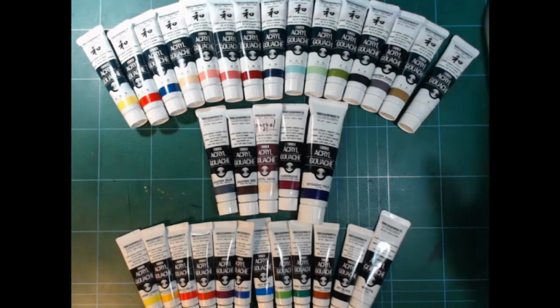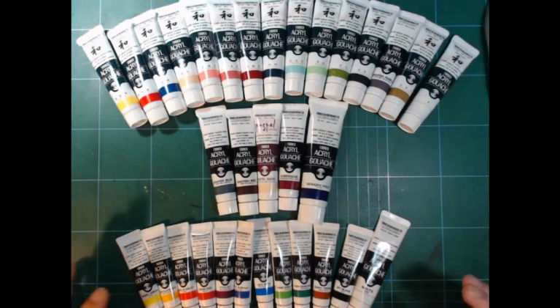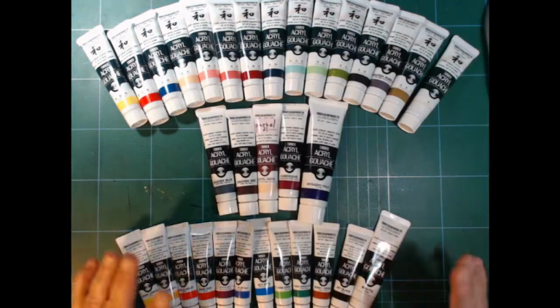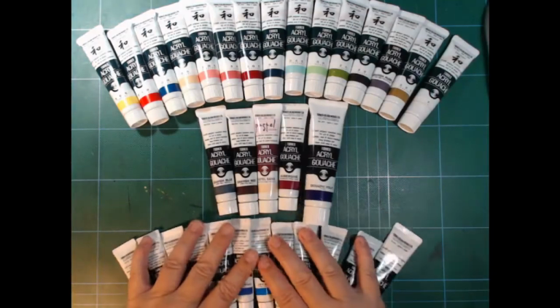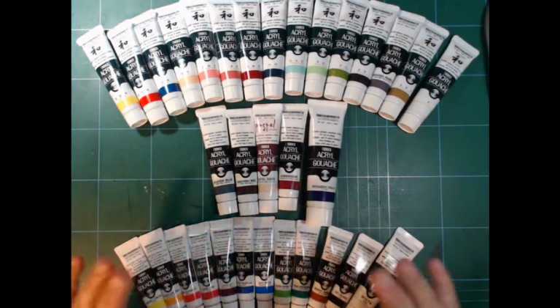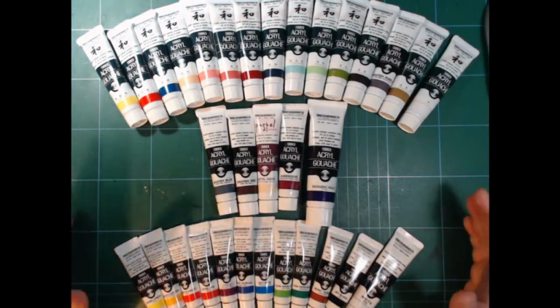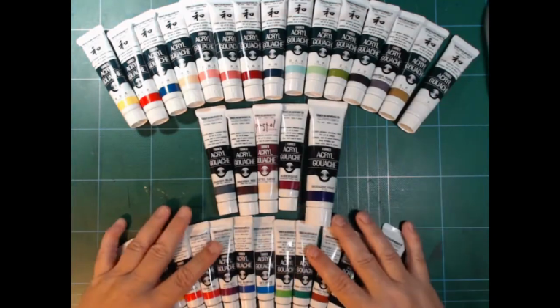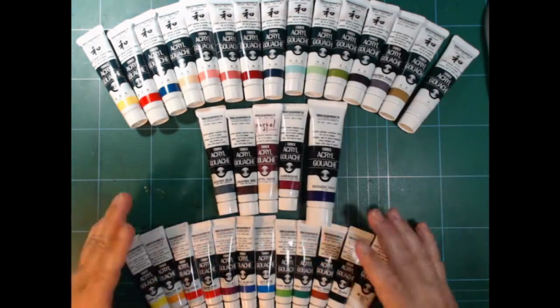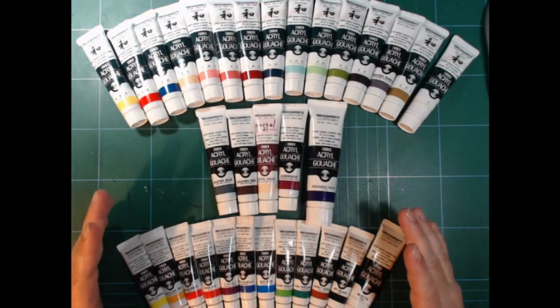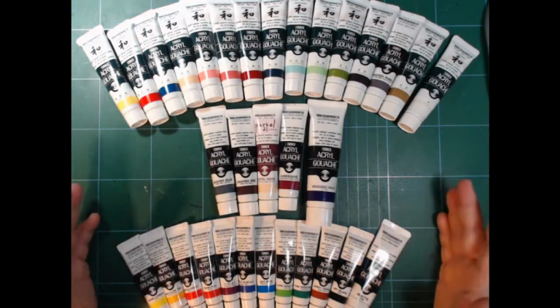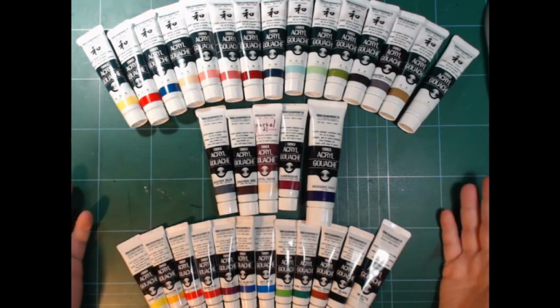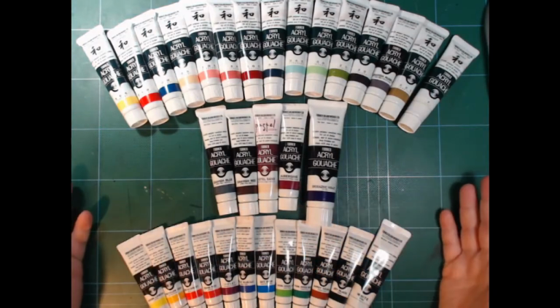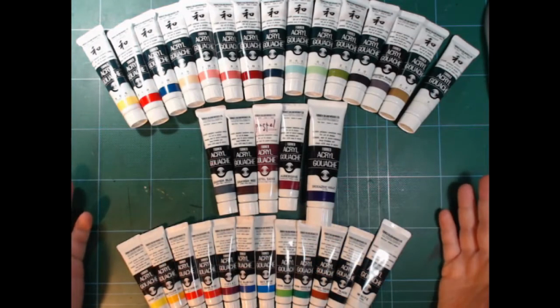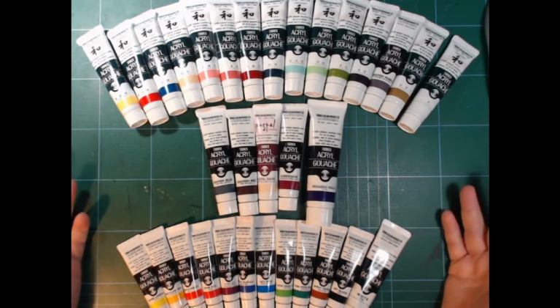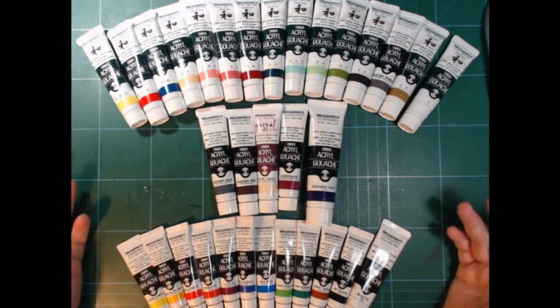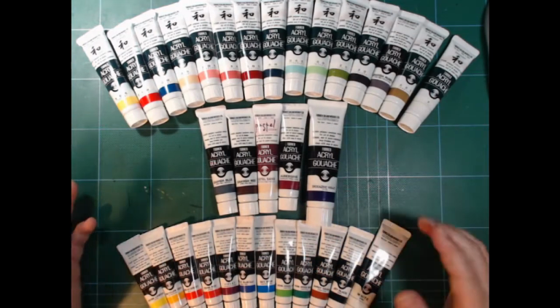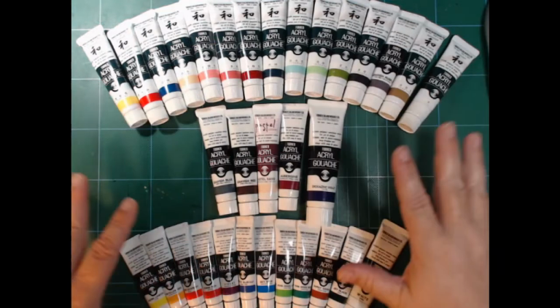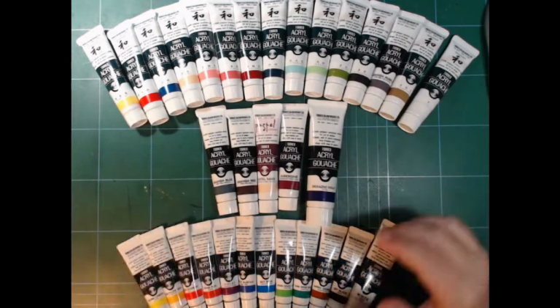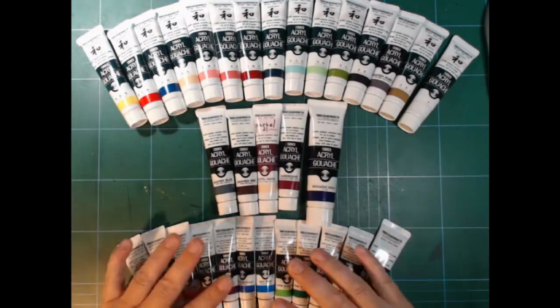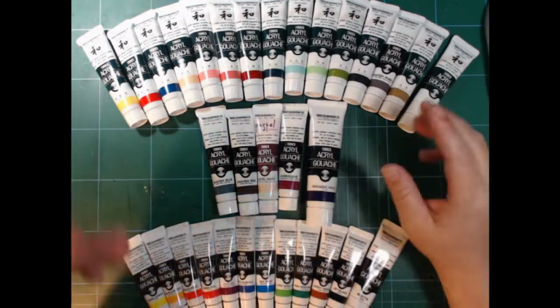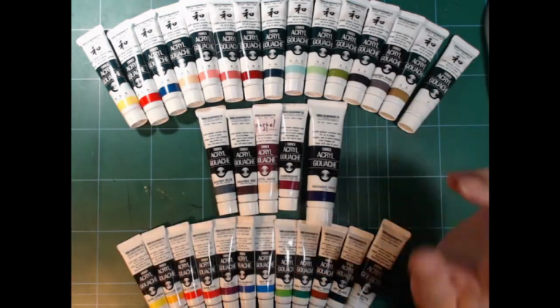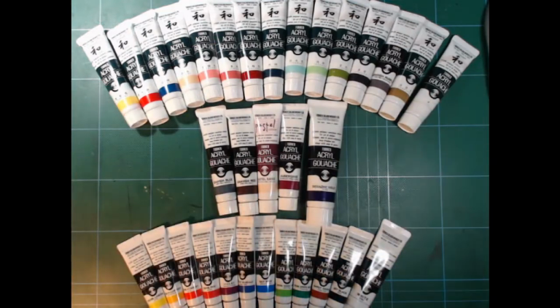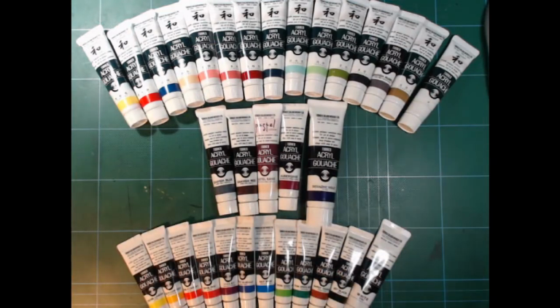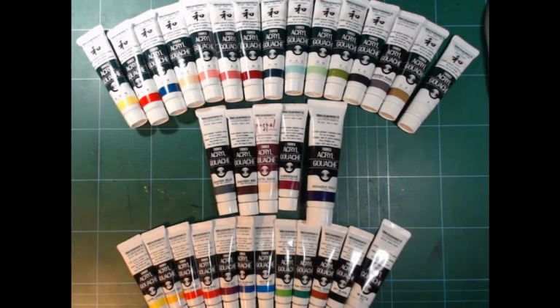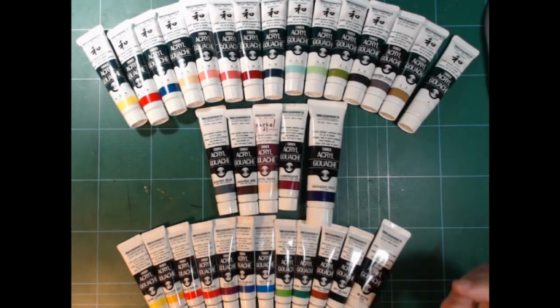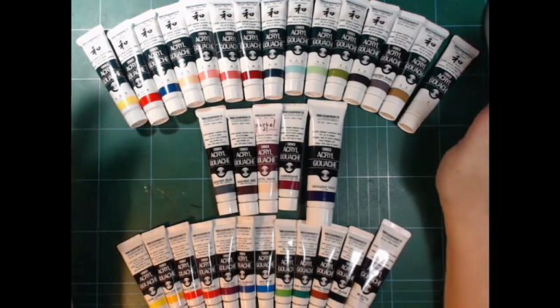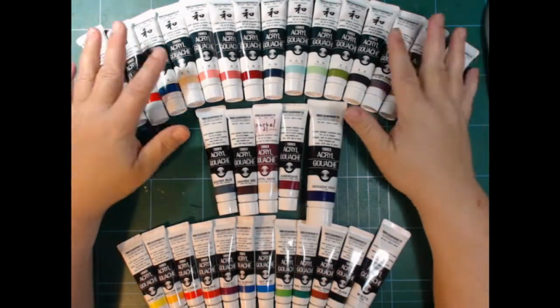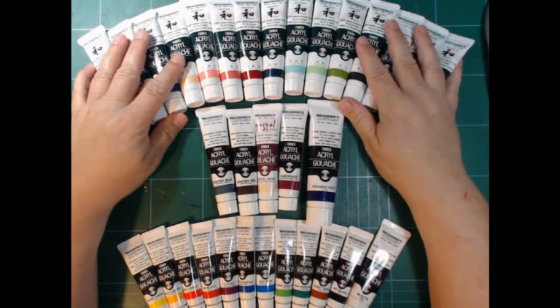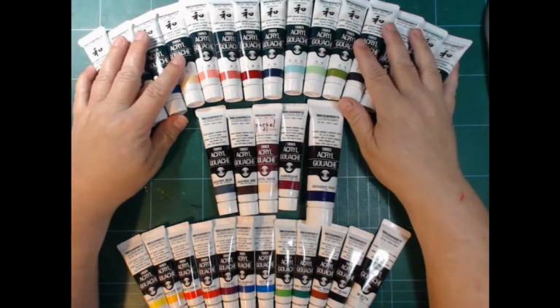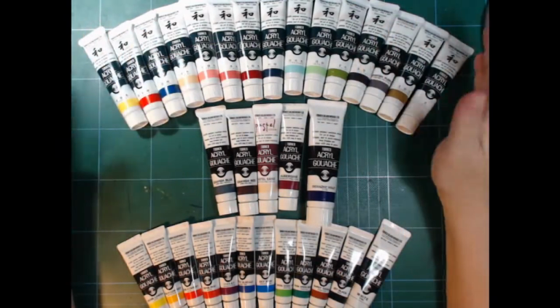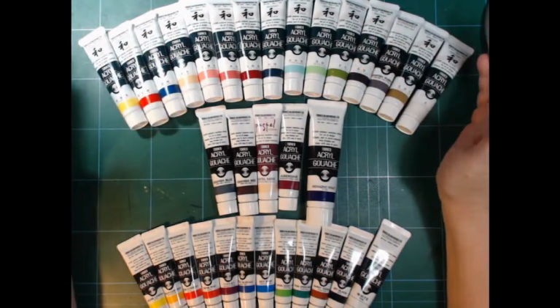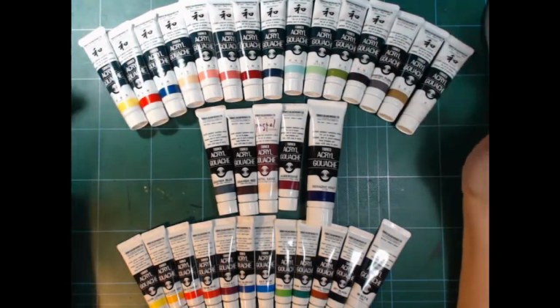Hi and welcome. This is a very sped up version. These are my acrylic washes, all from Turner.